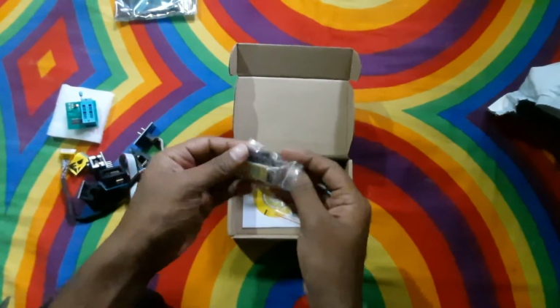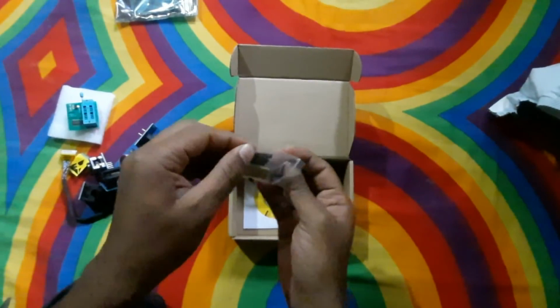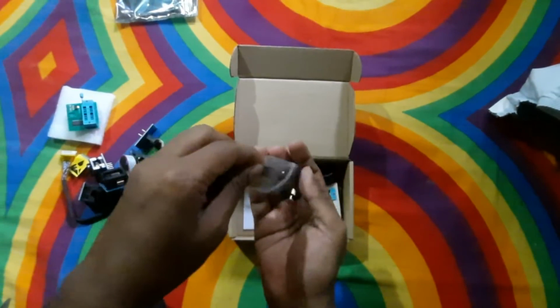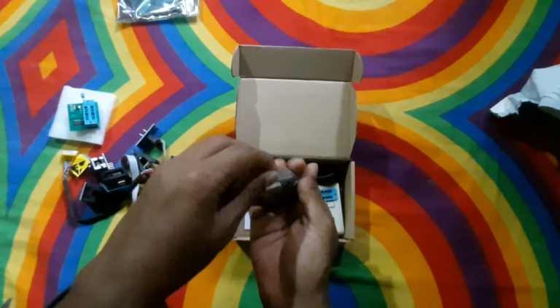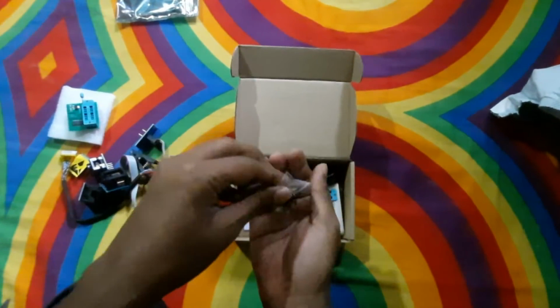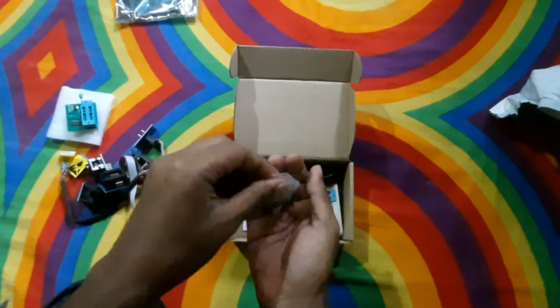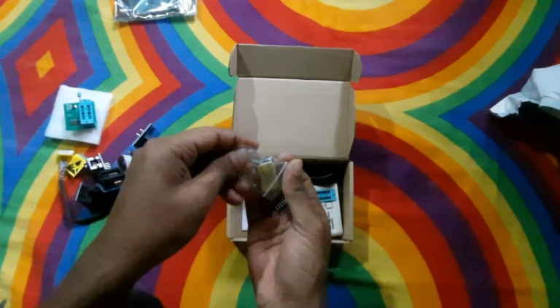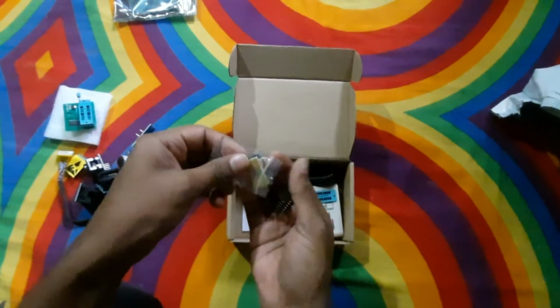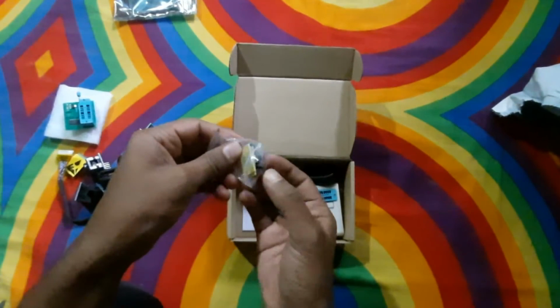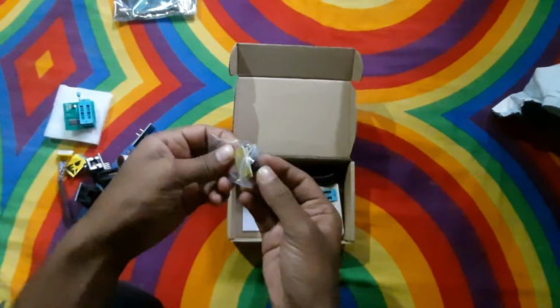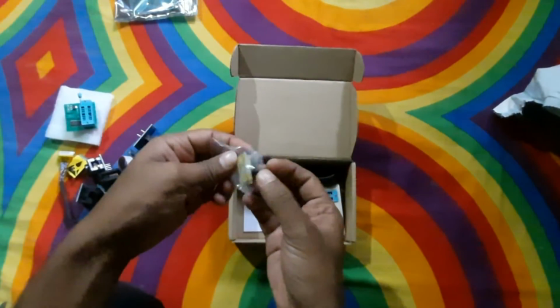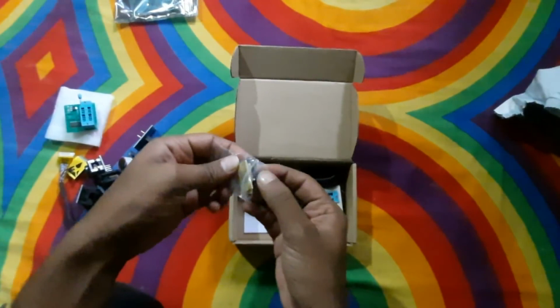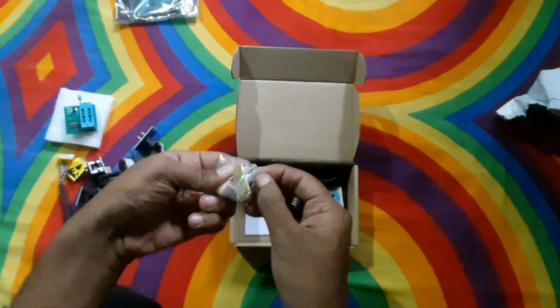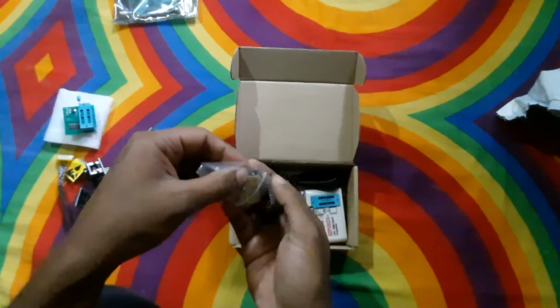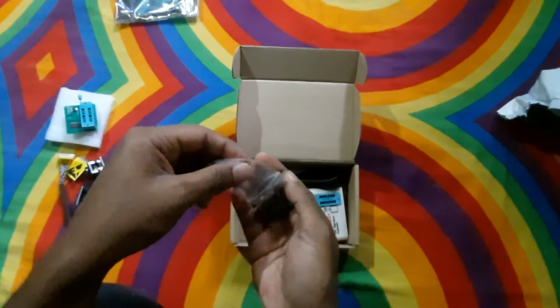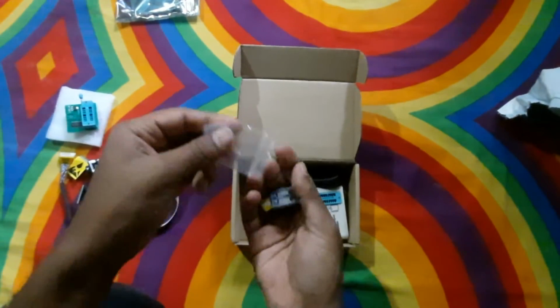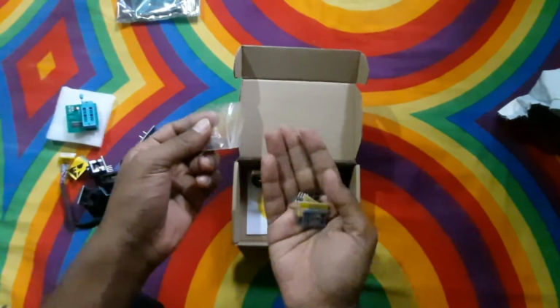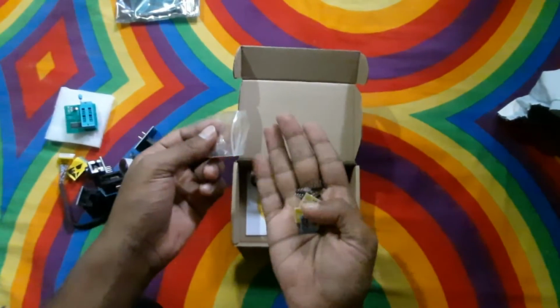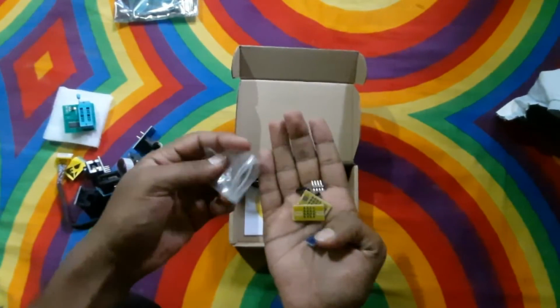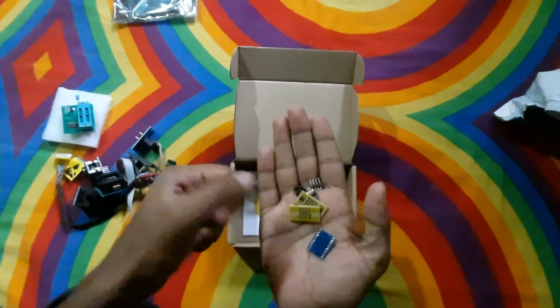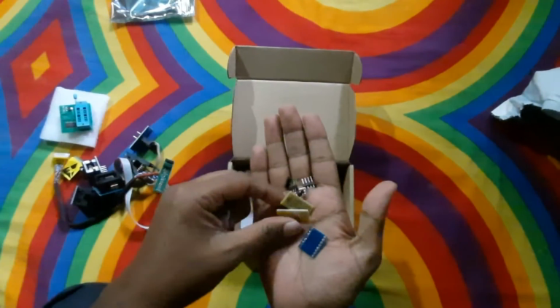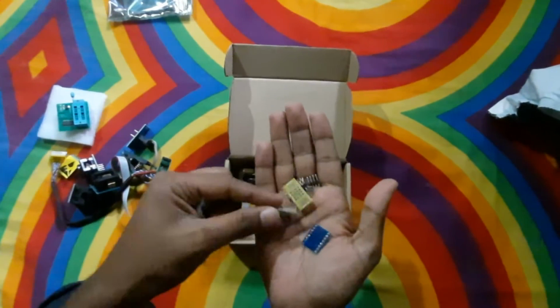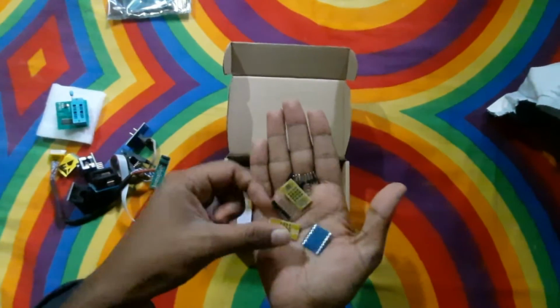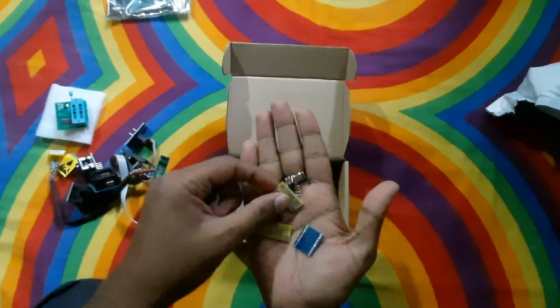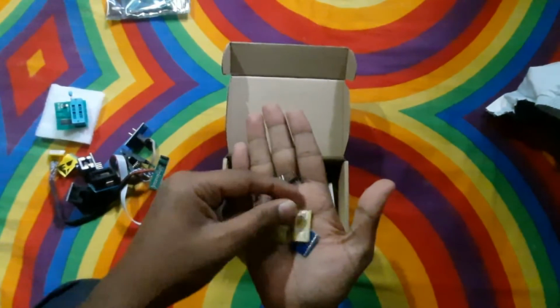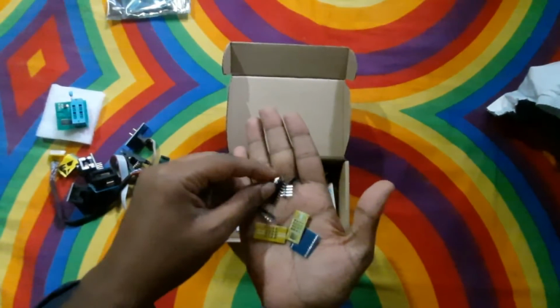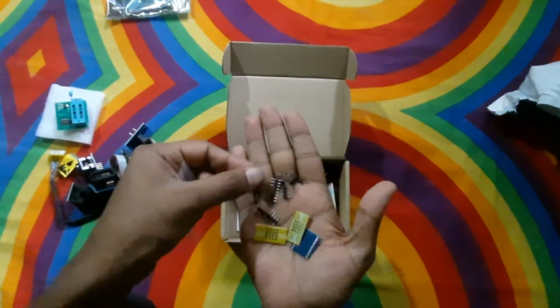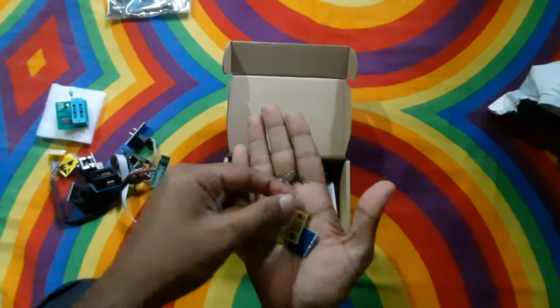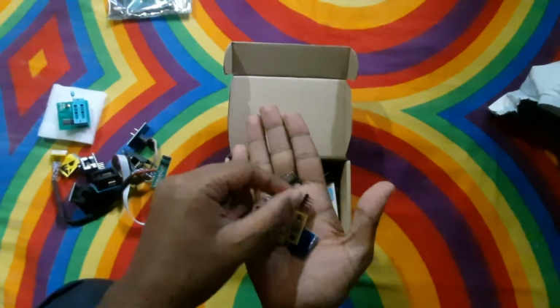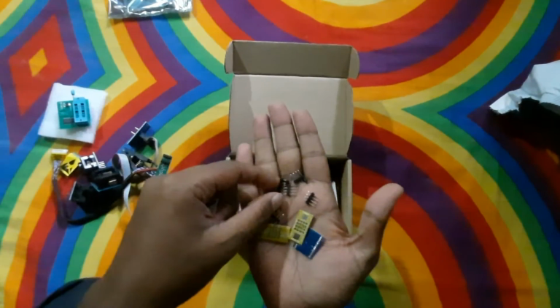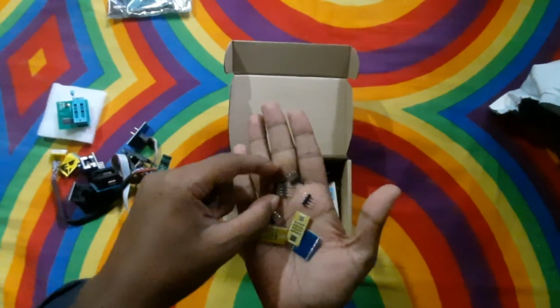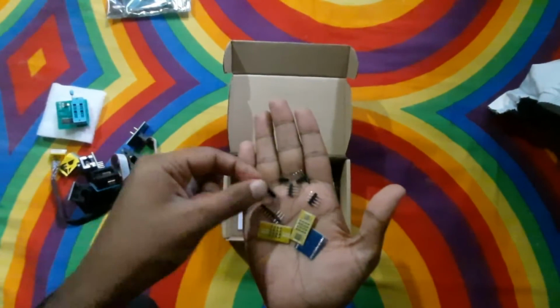Here you can see lots of adapters. One of these is the QFN8 or WSON8, and the other one is the MSOP8.